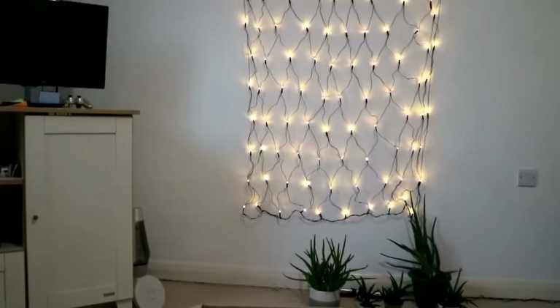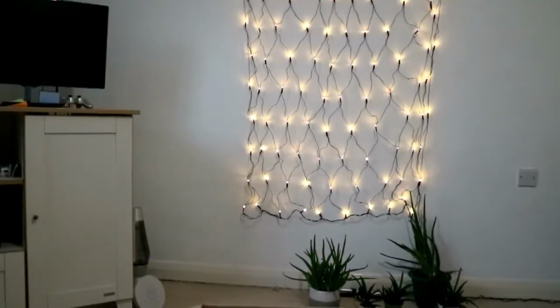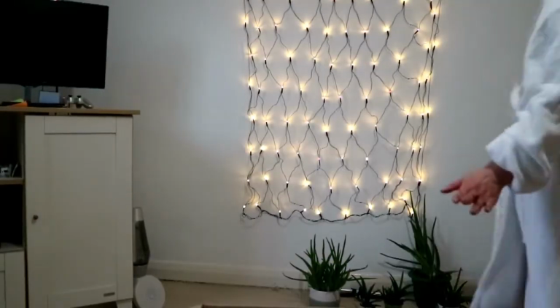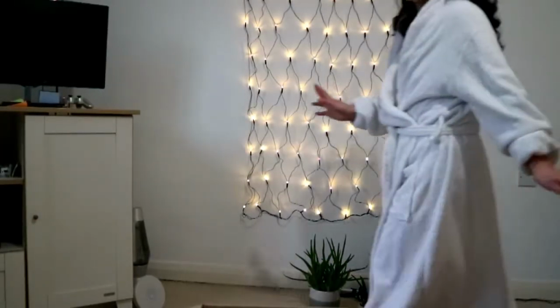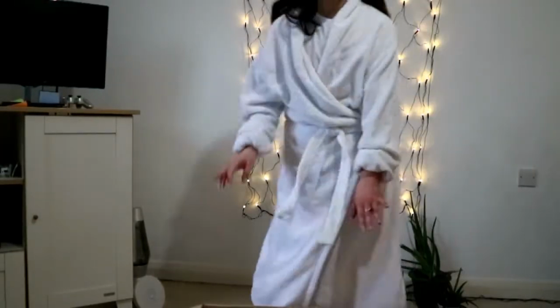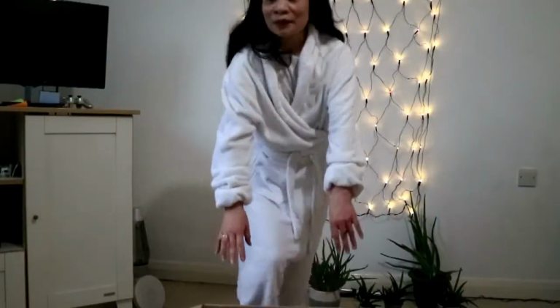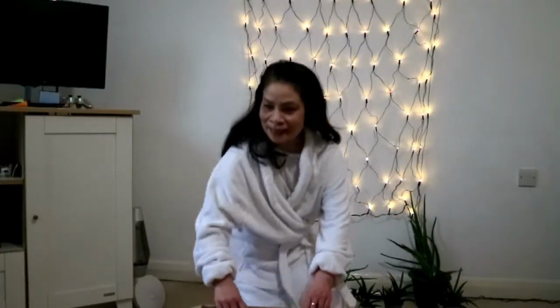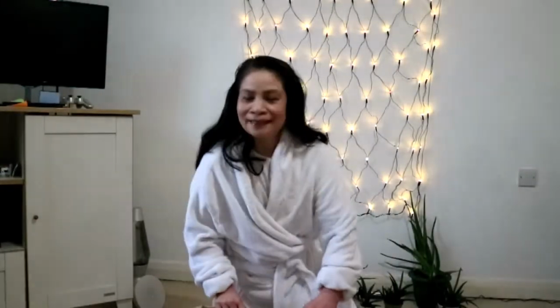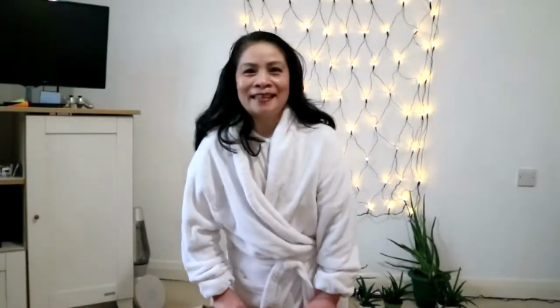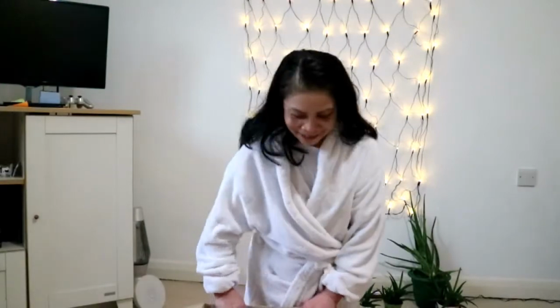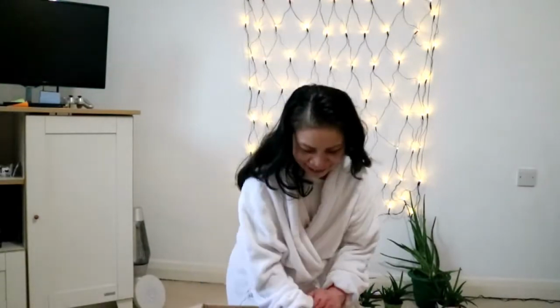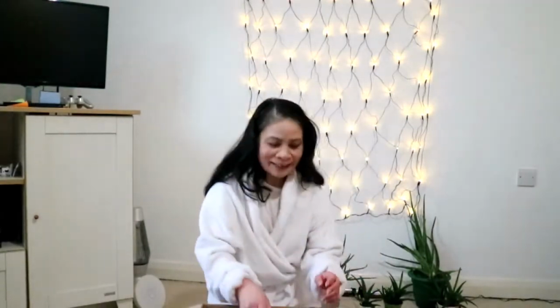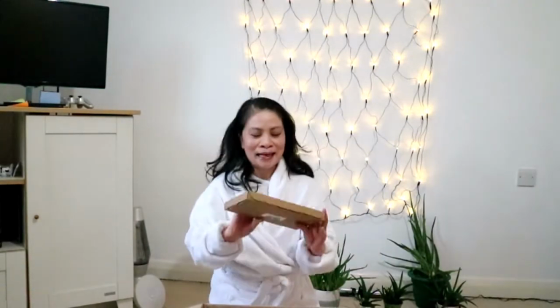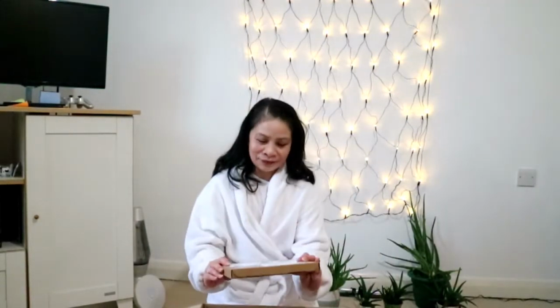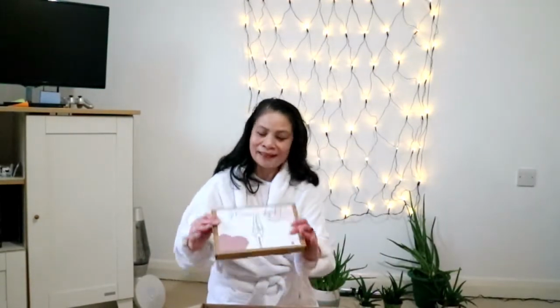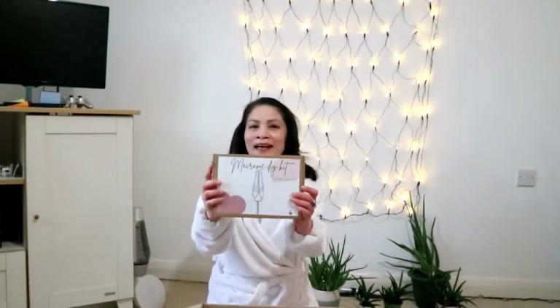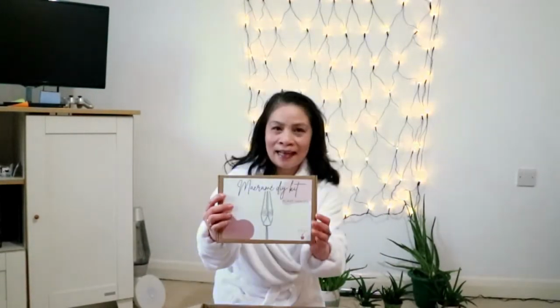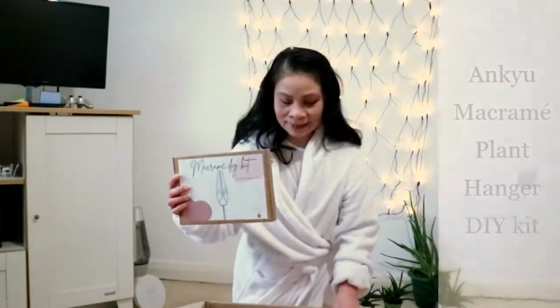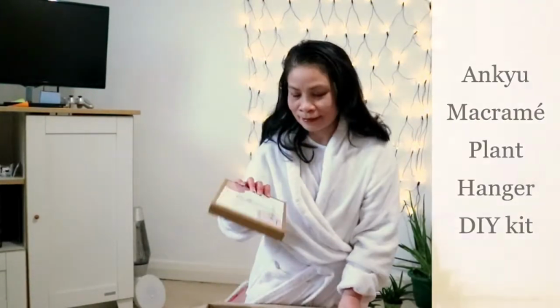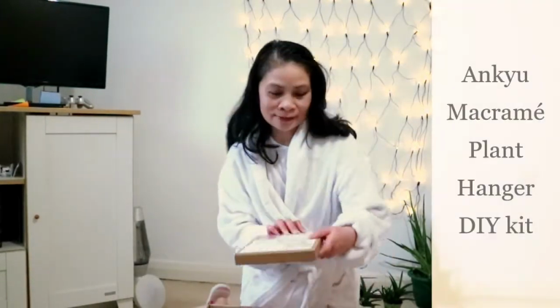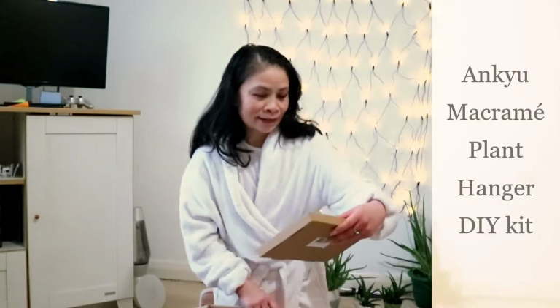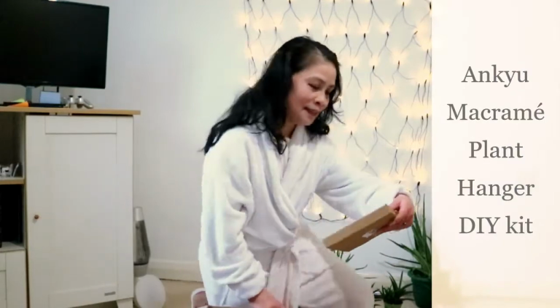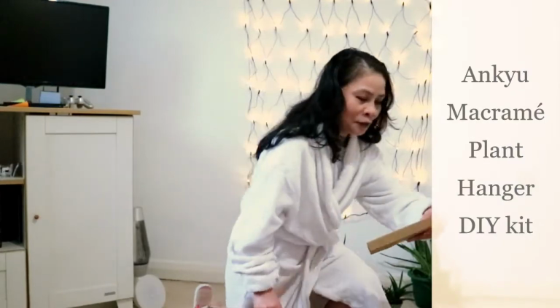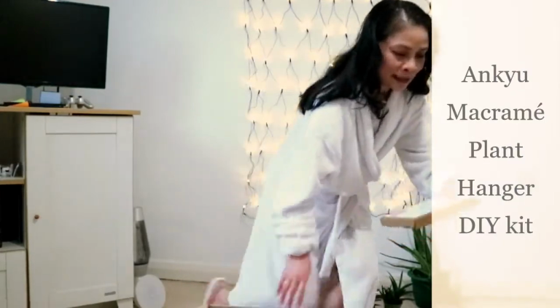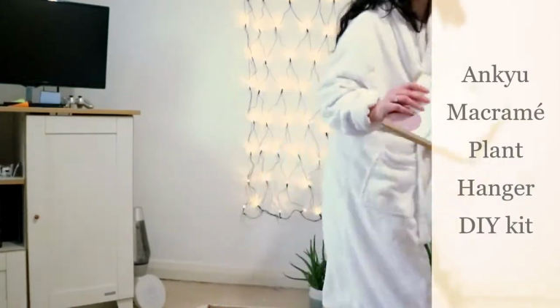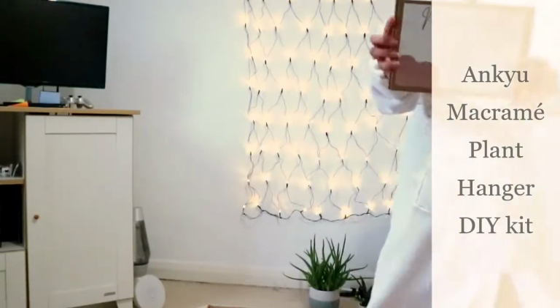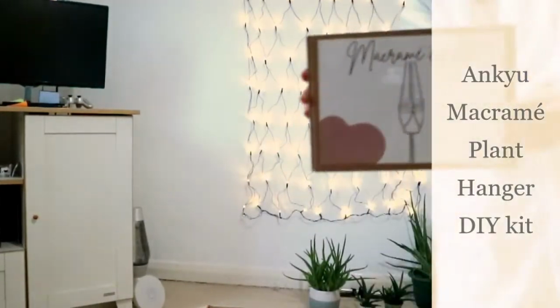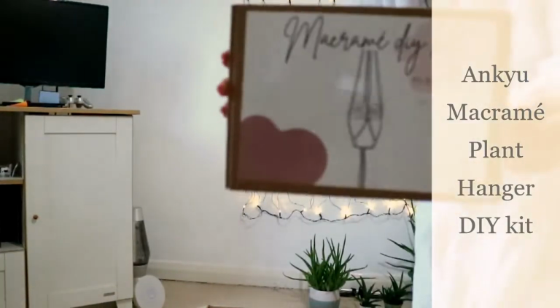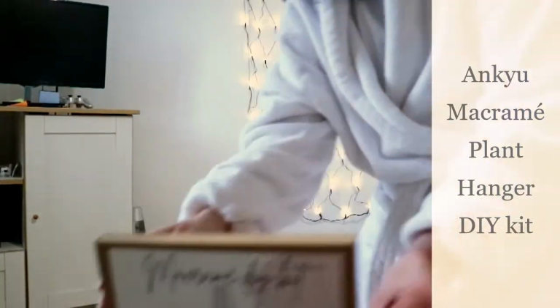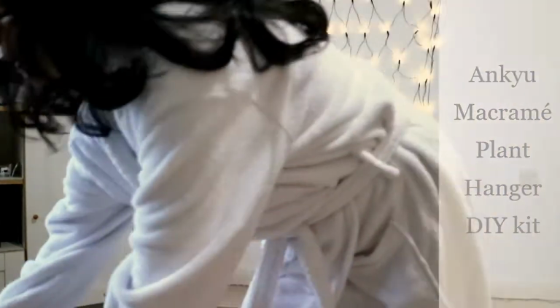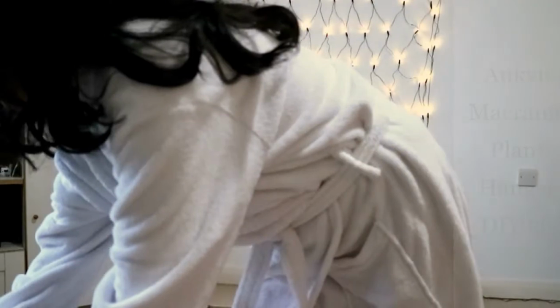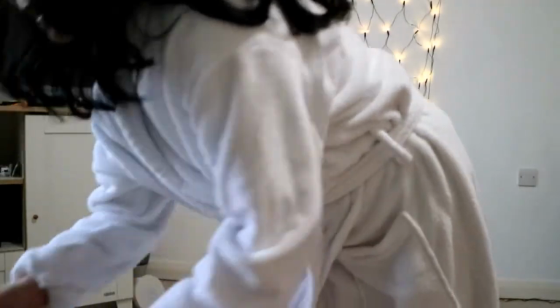Let's get to the exciting bits. We have a hanging DIY kit — a plant hanger DIY kit.